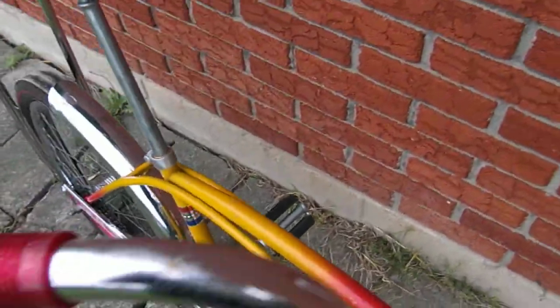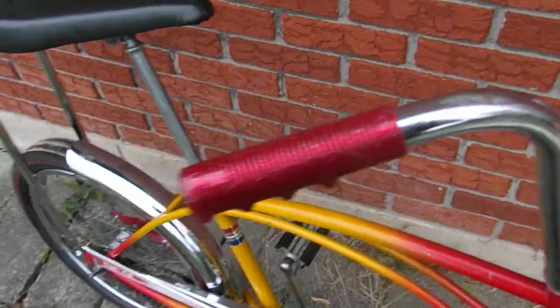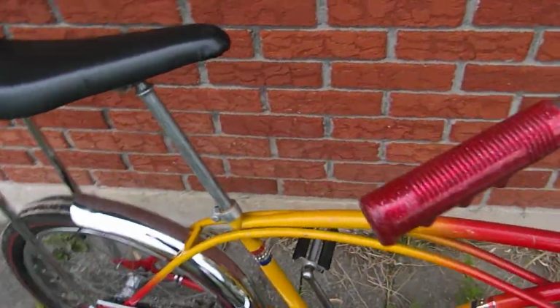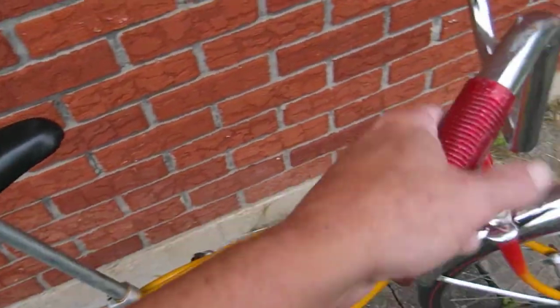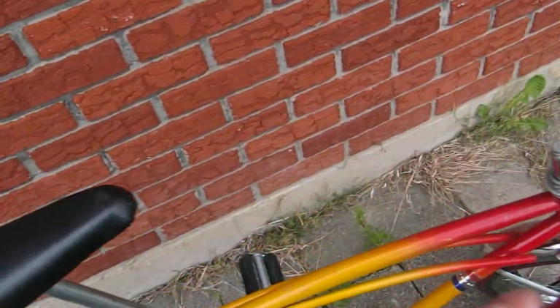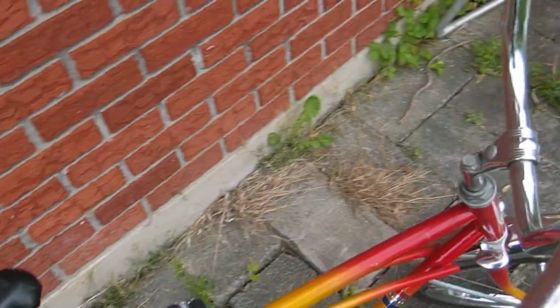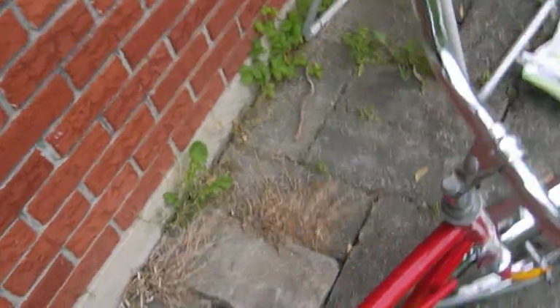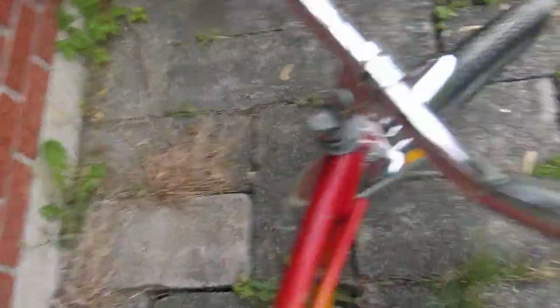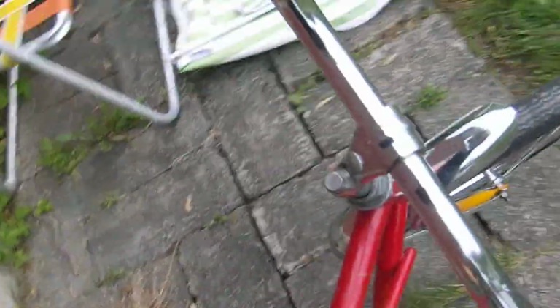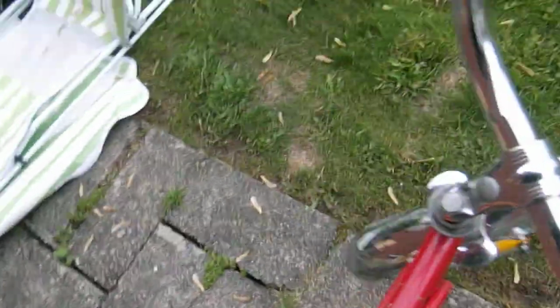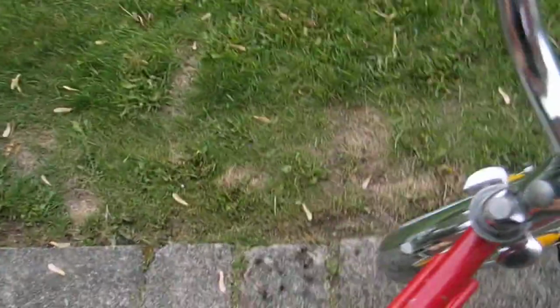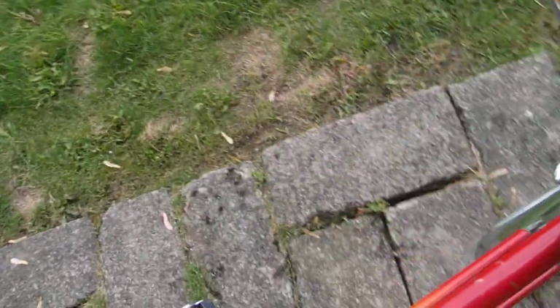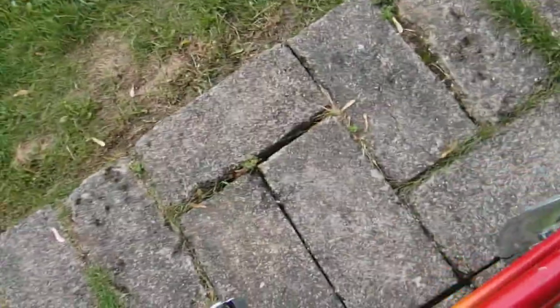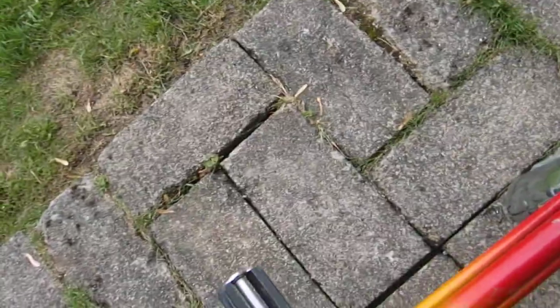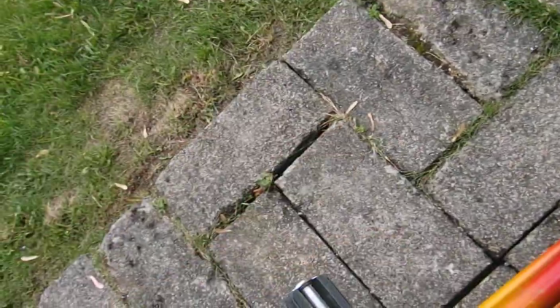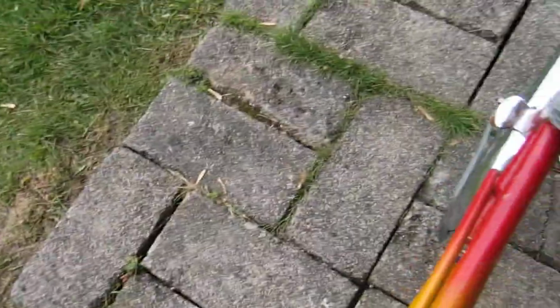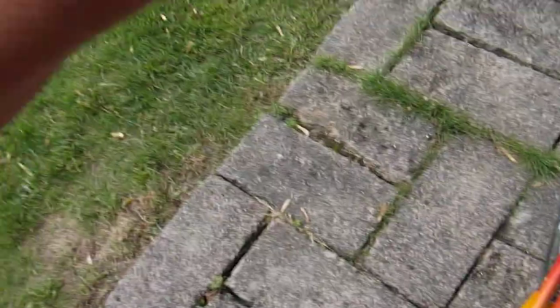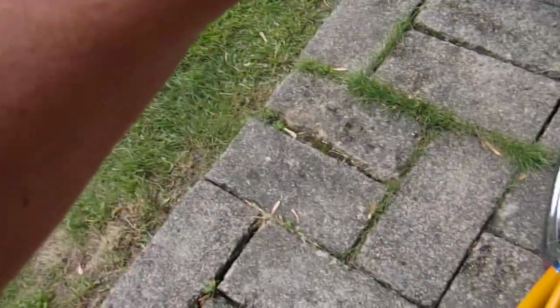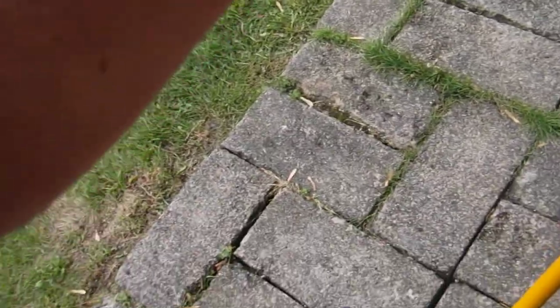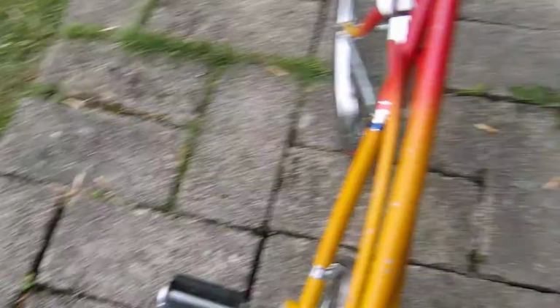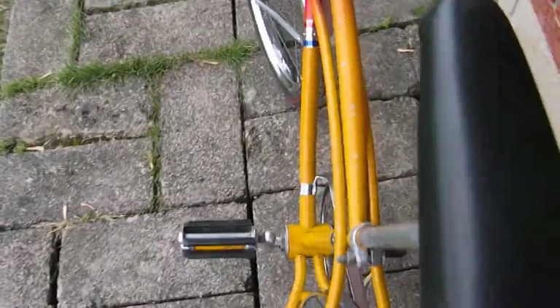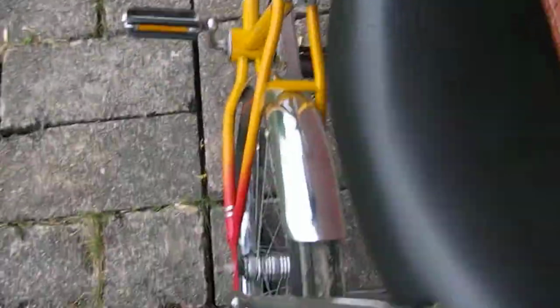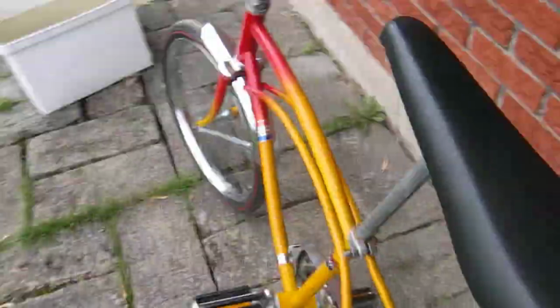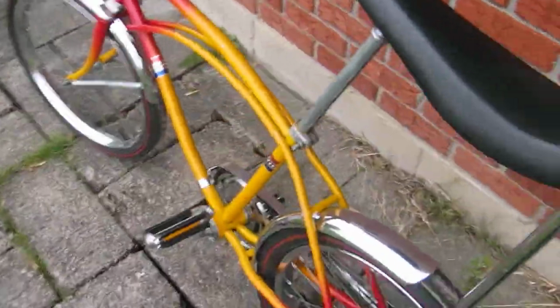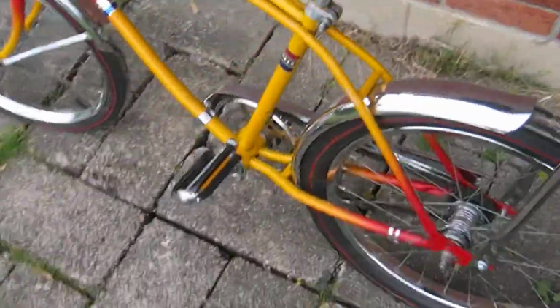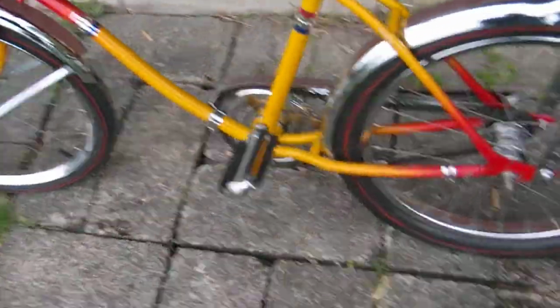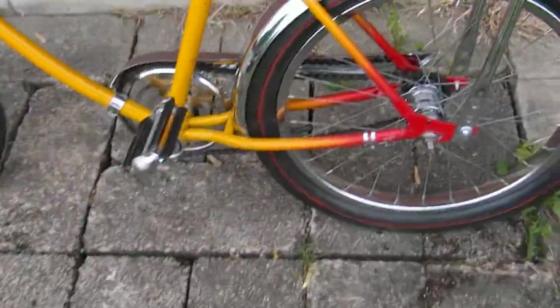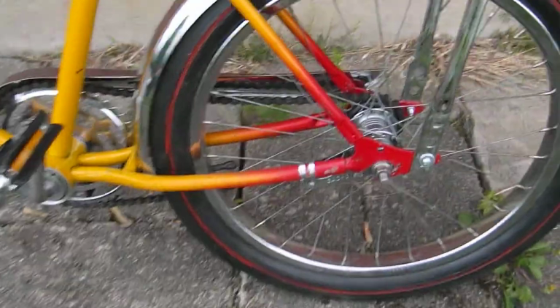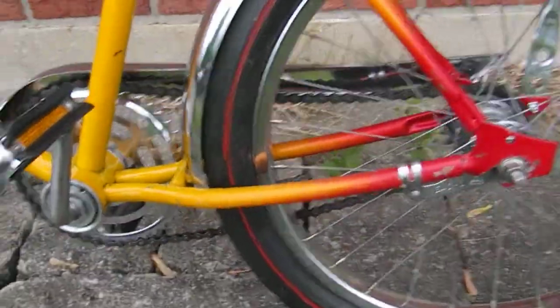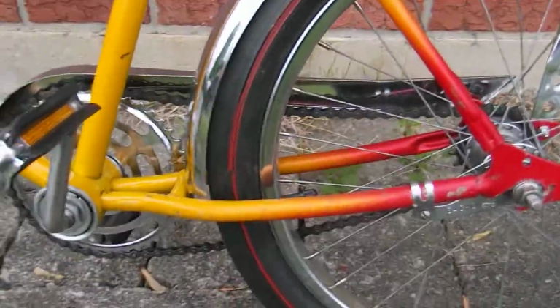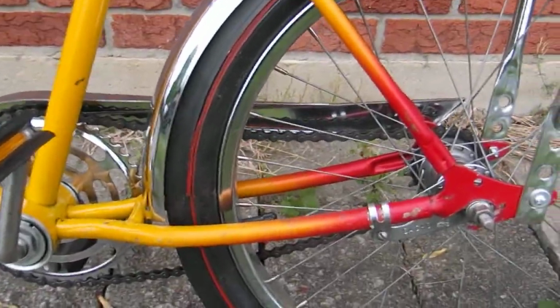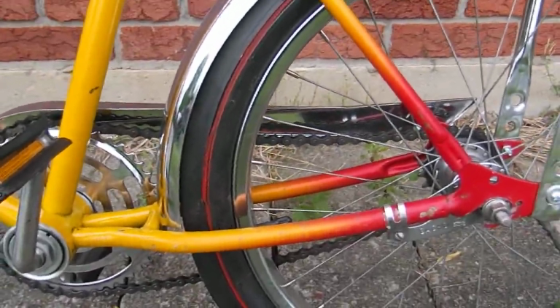Let me flip the bike around. No kickstand, just like I had in the picture, just so you're aware. Sorry about the jiggly camera. And yeah, I did redline the tires.